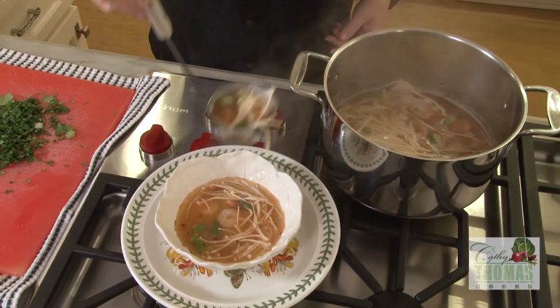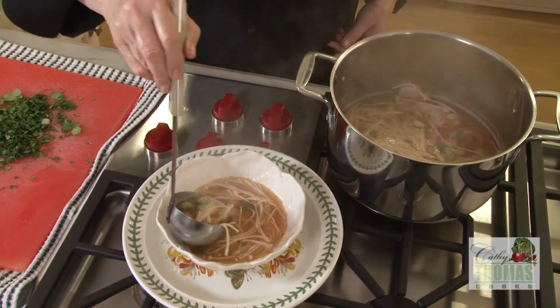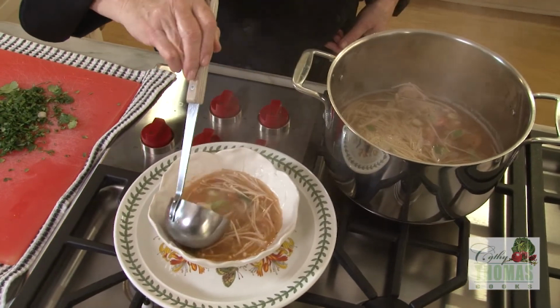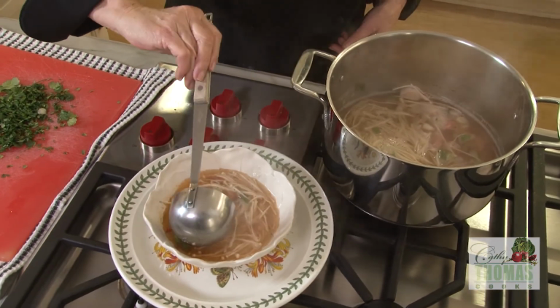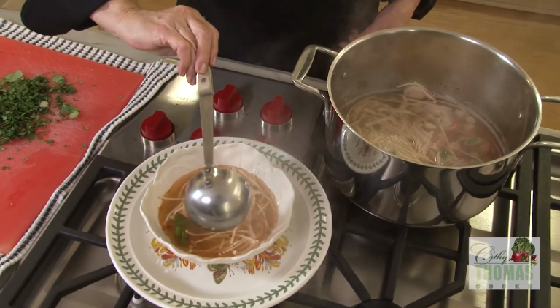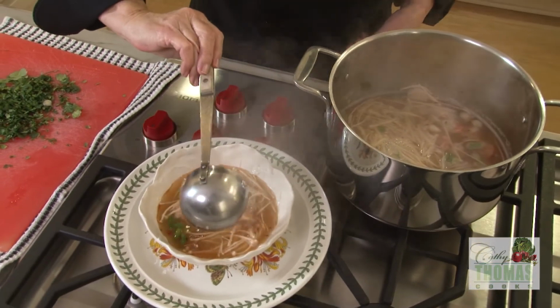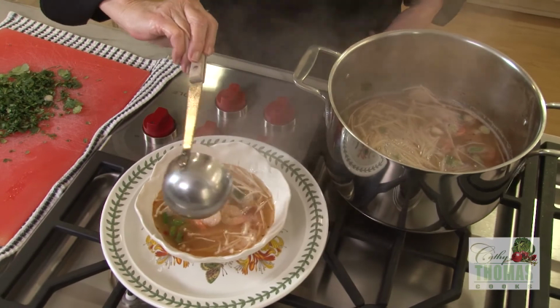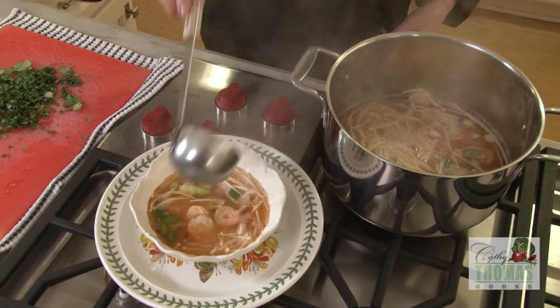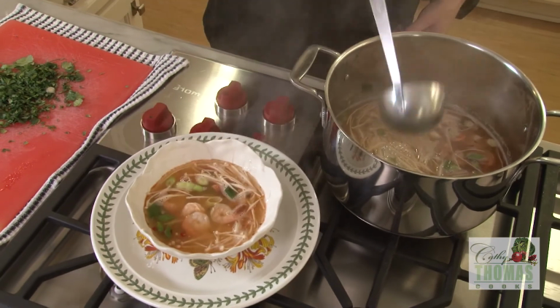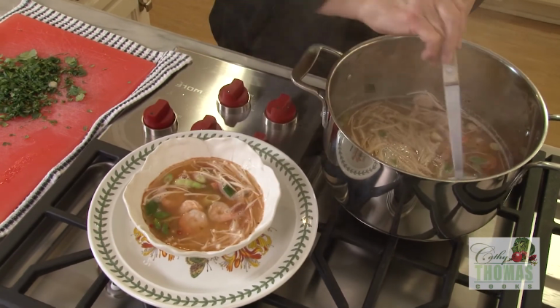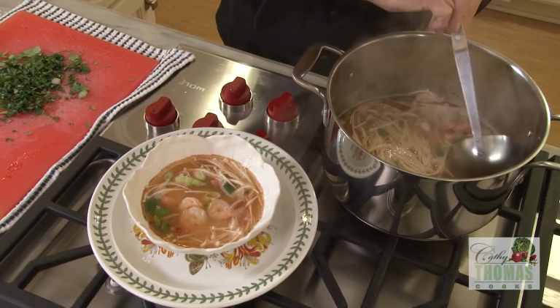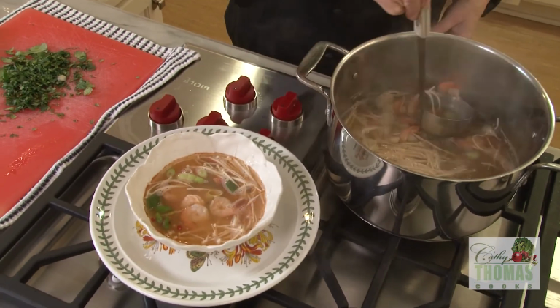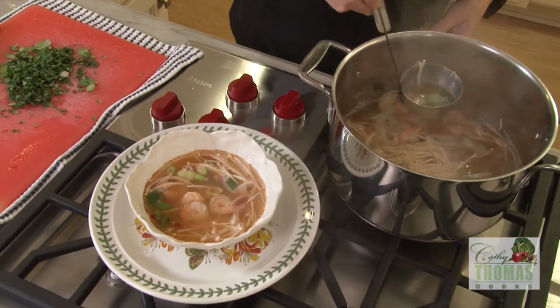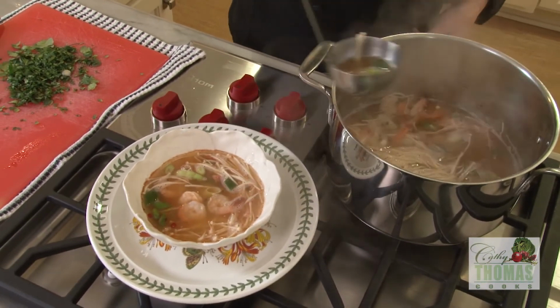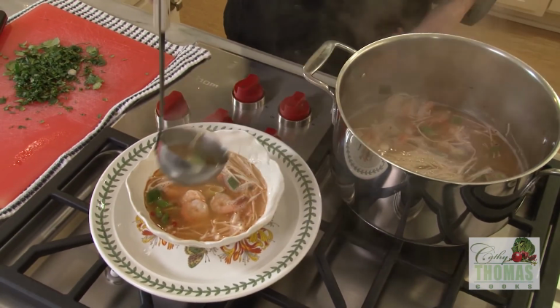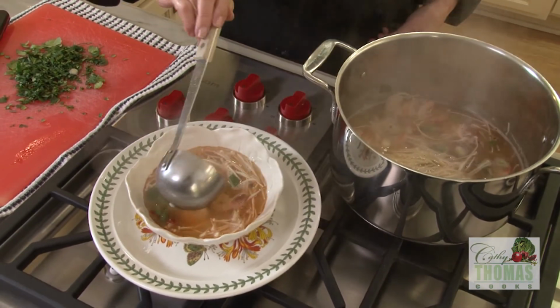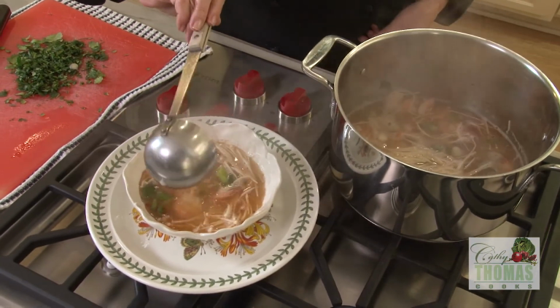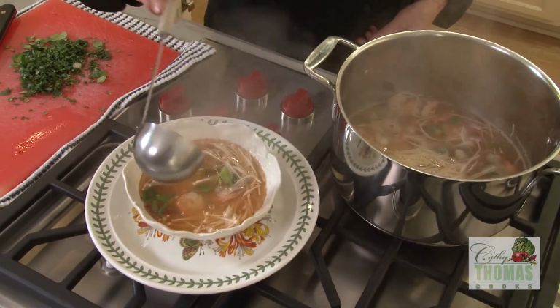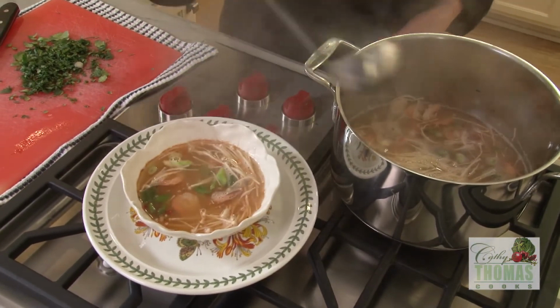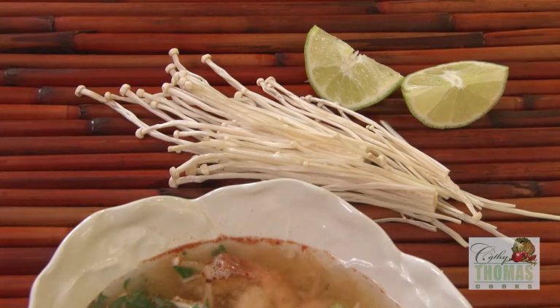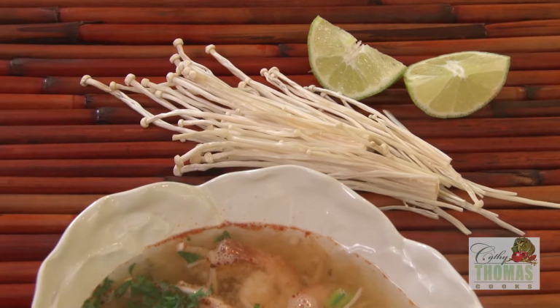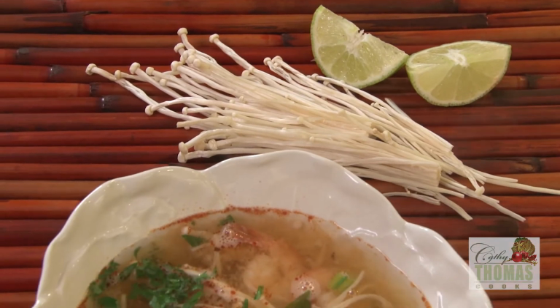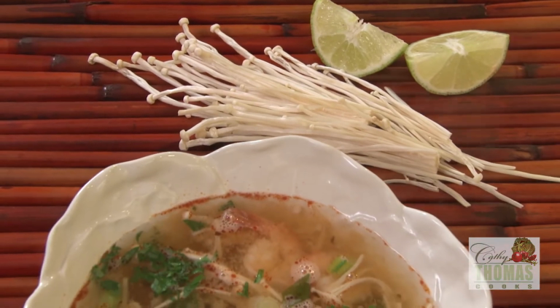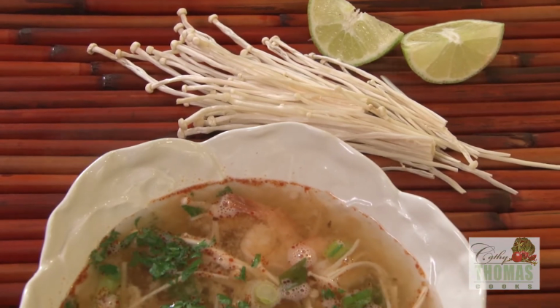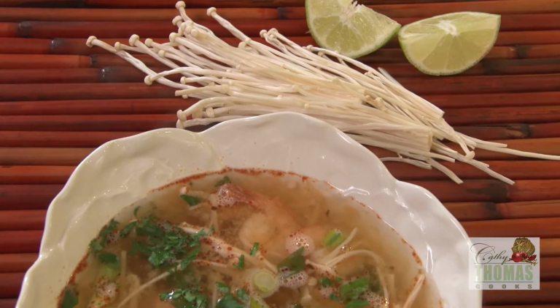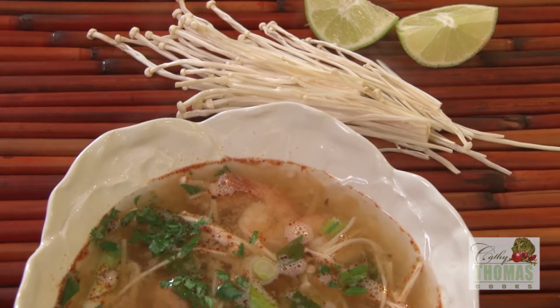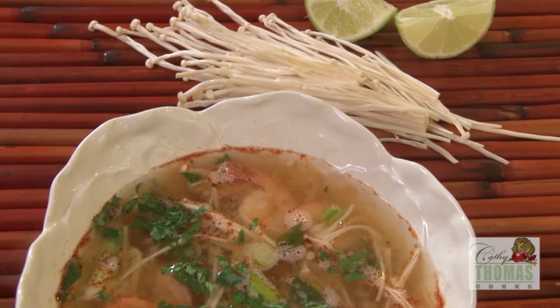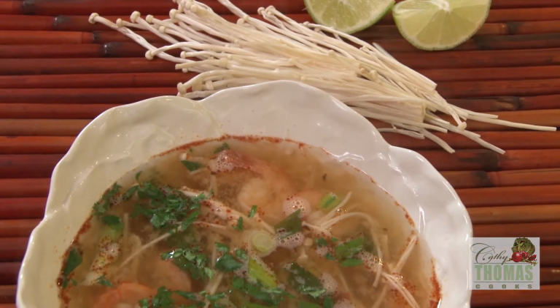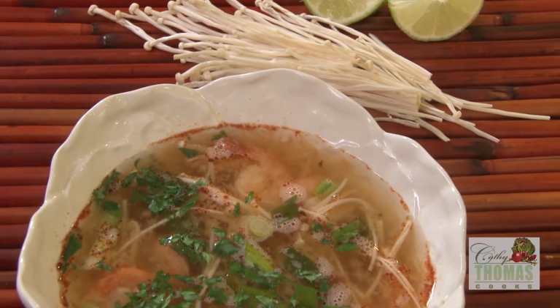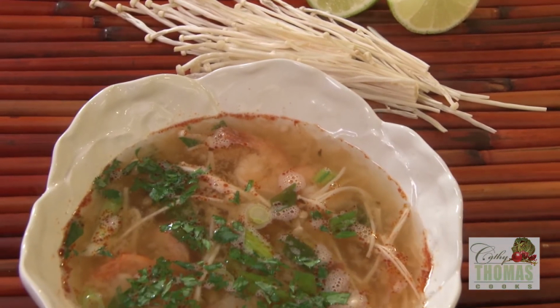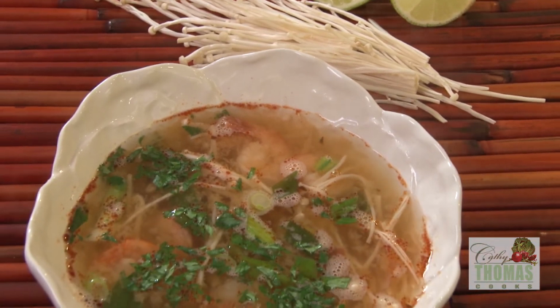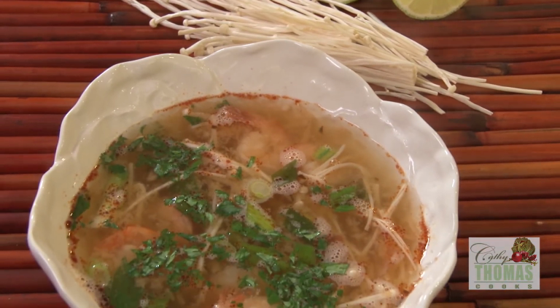The smell of this soup is so delicious. It is sweet, sour, salty, and spicy all at the same time. A little cilantro on the top and we're ready to go. What a great cure.